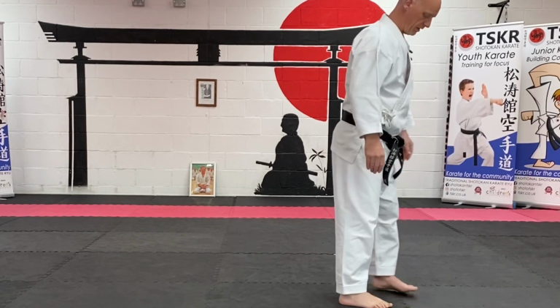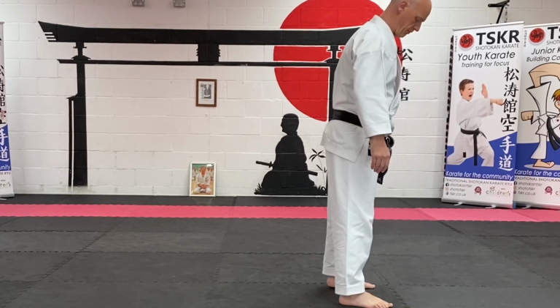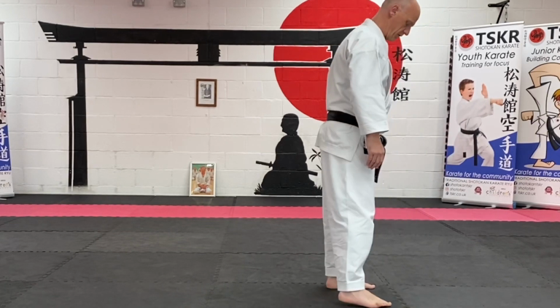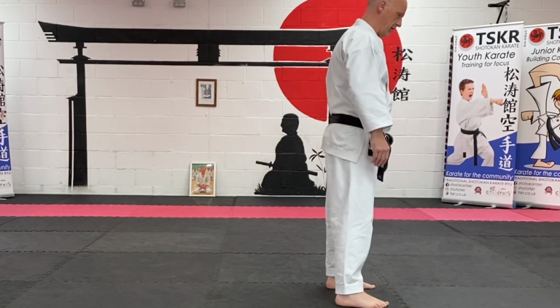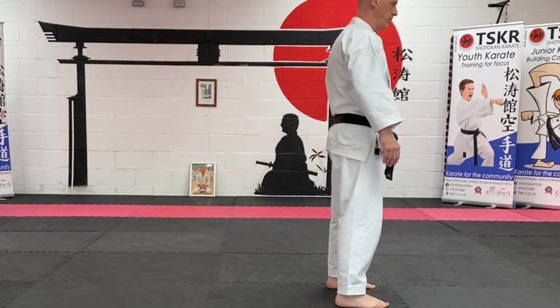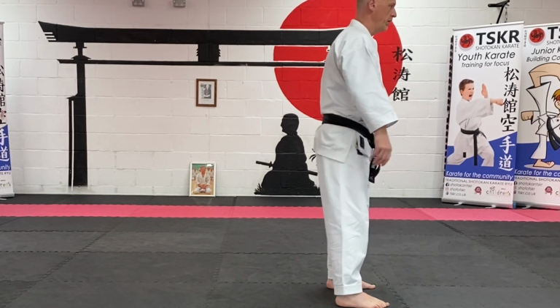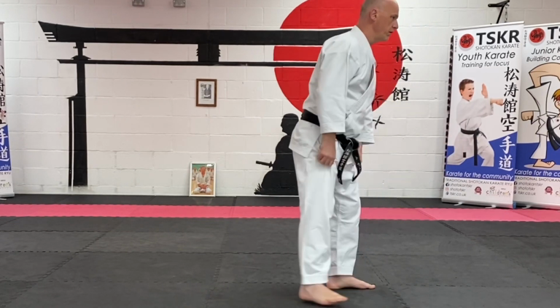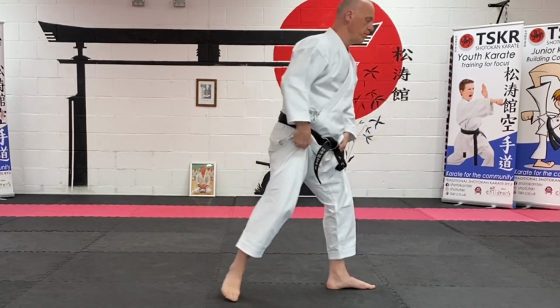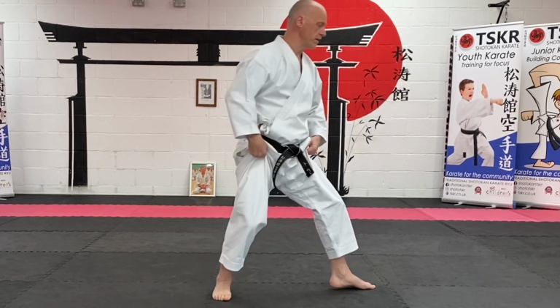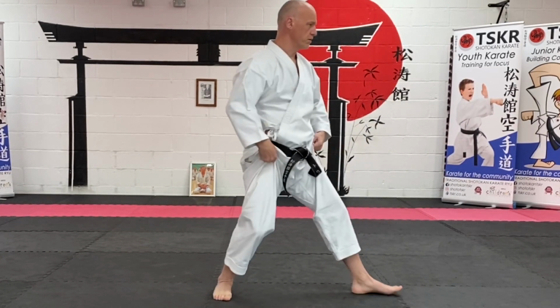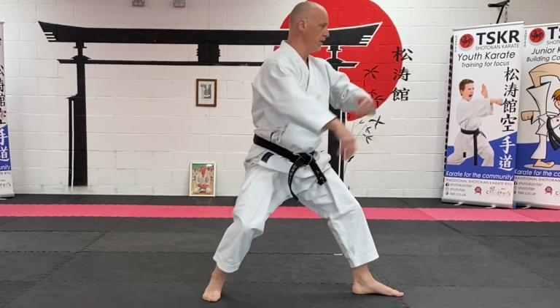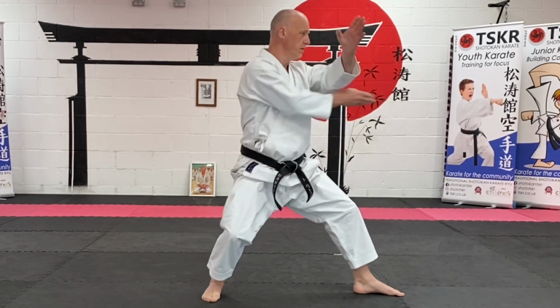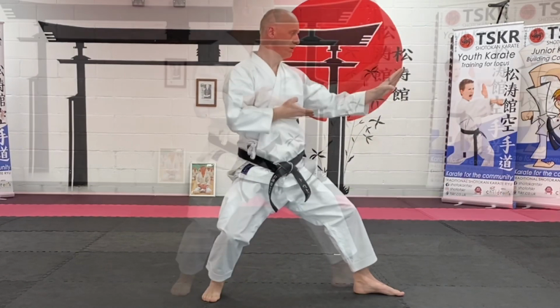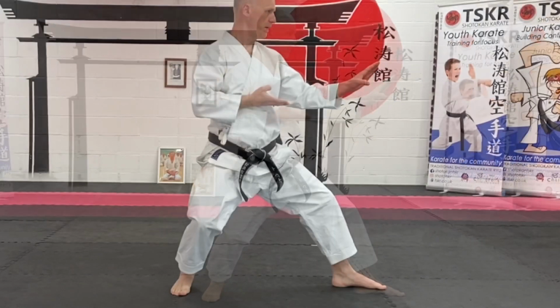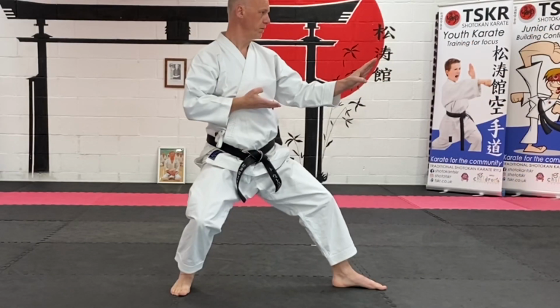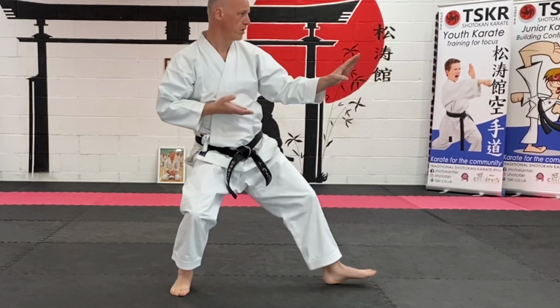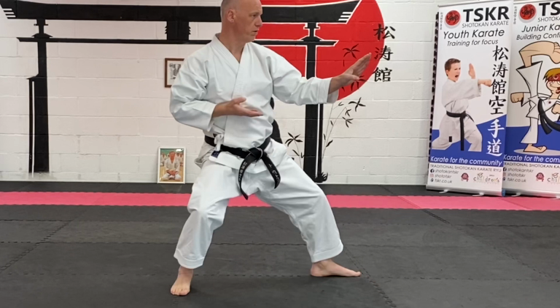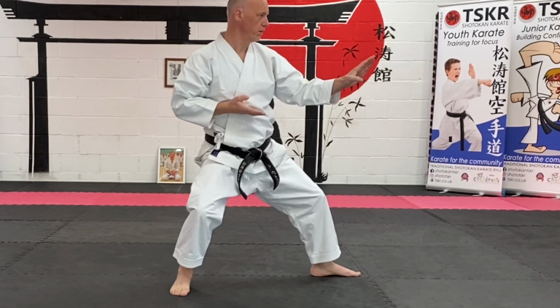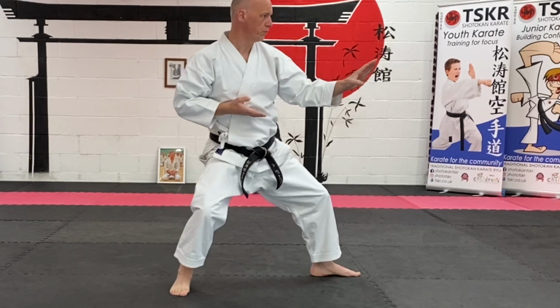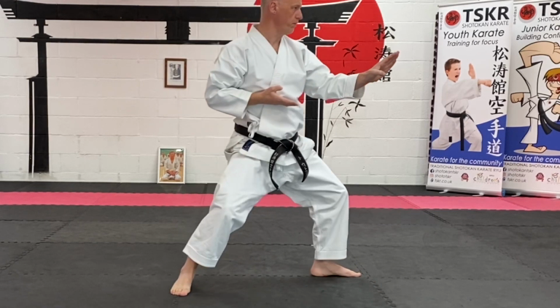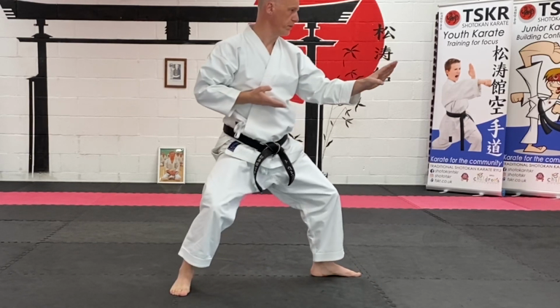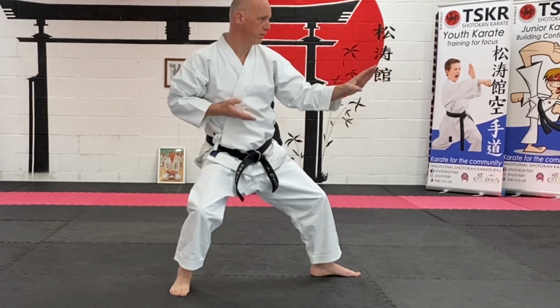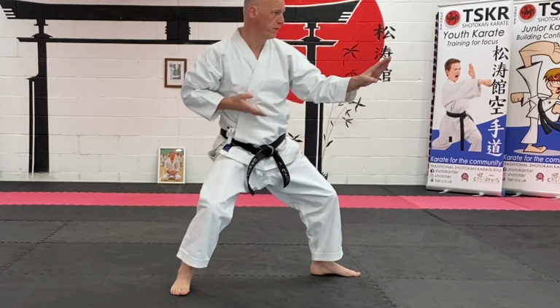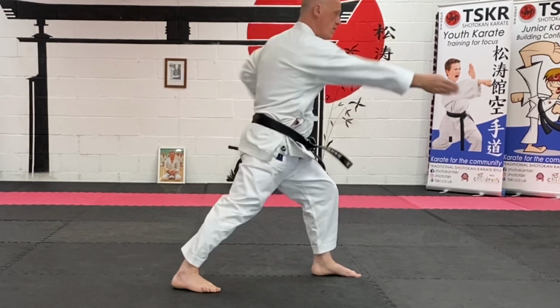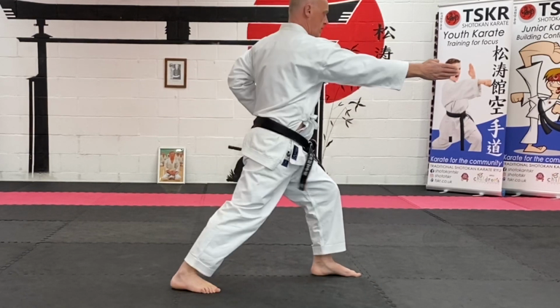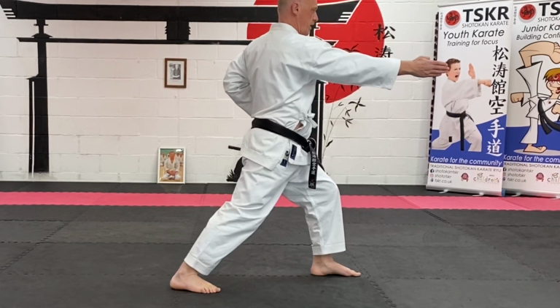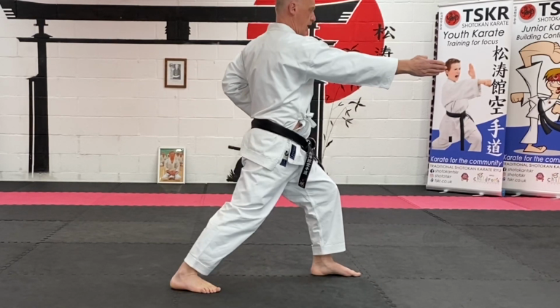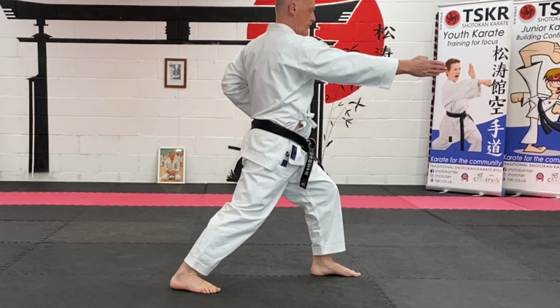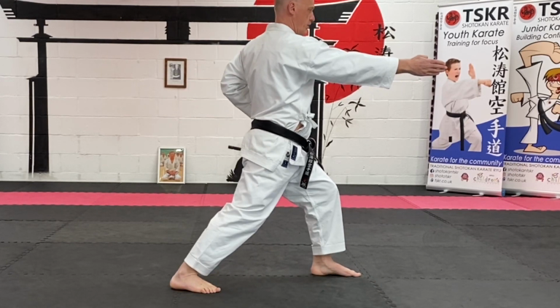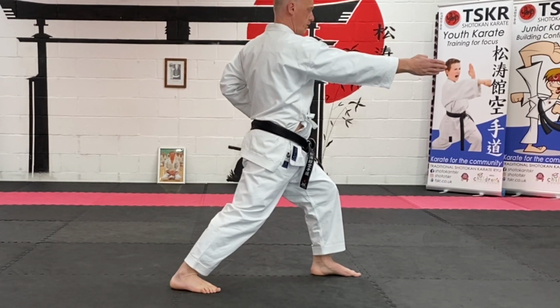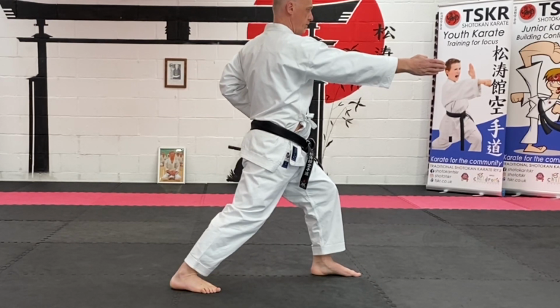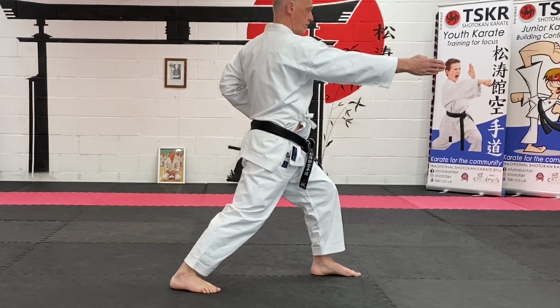If I'm in back stance here, I change, and then I drive off this back foot to get that power forward for the strike.